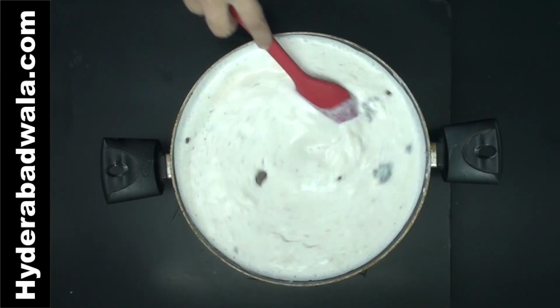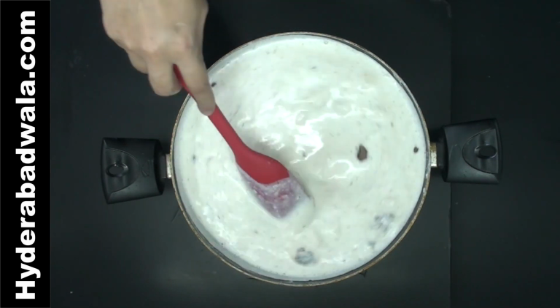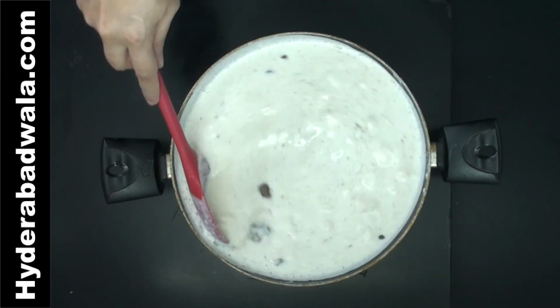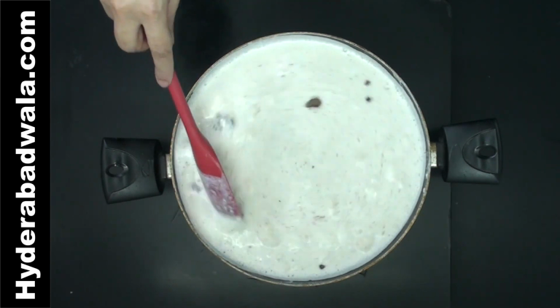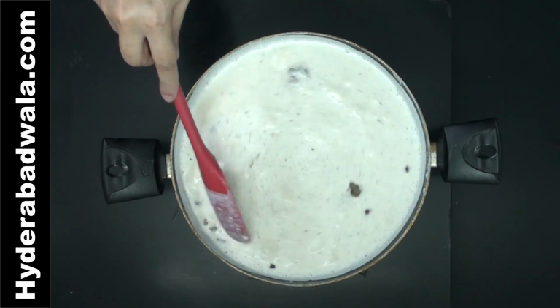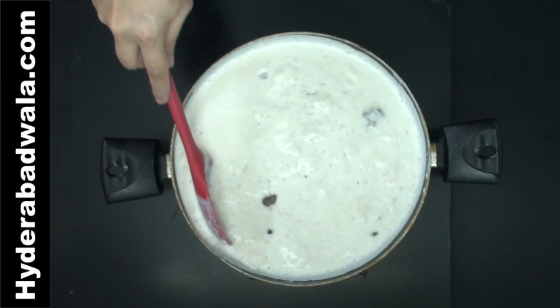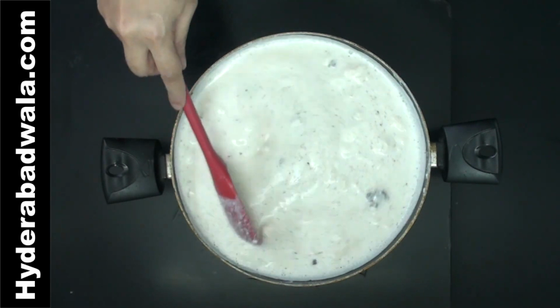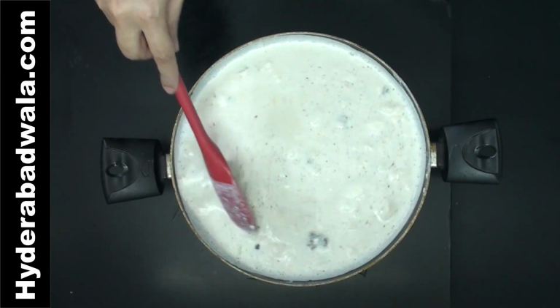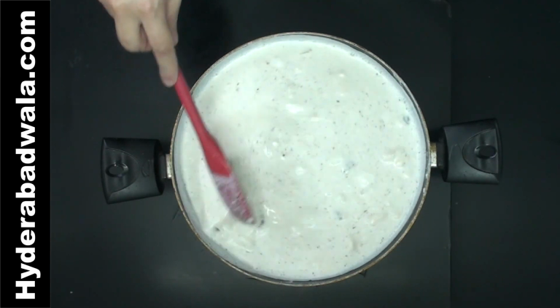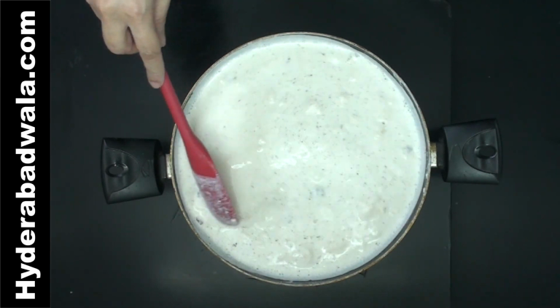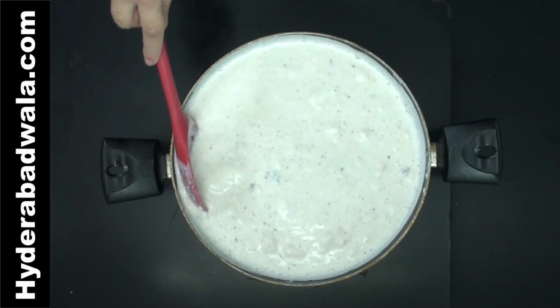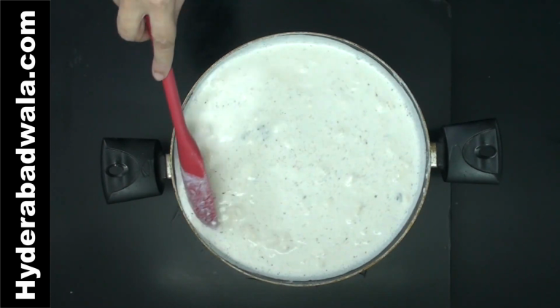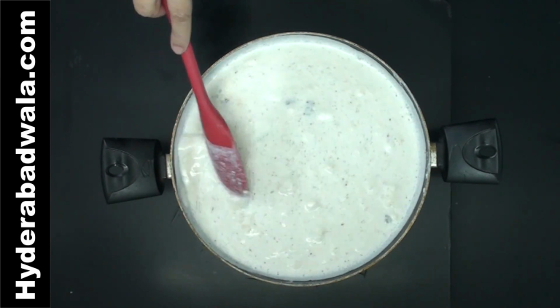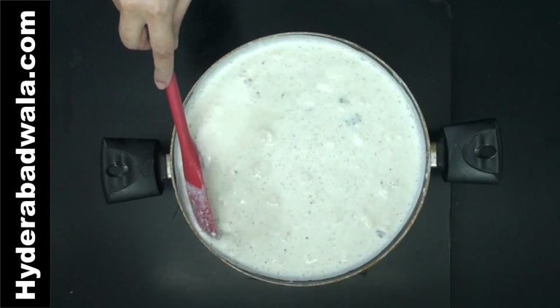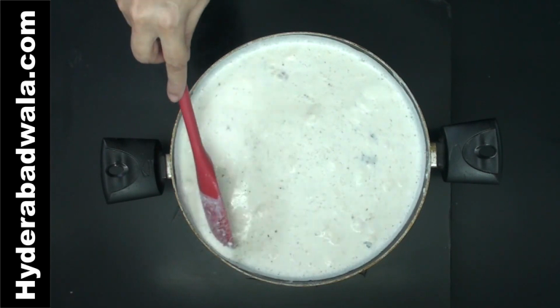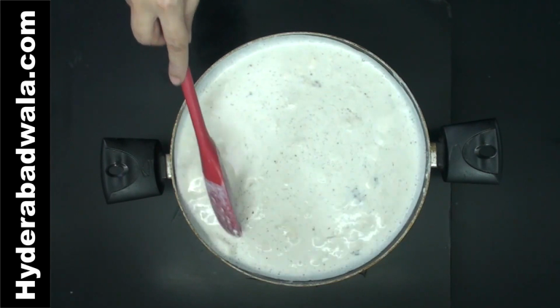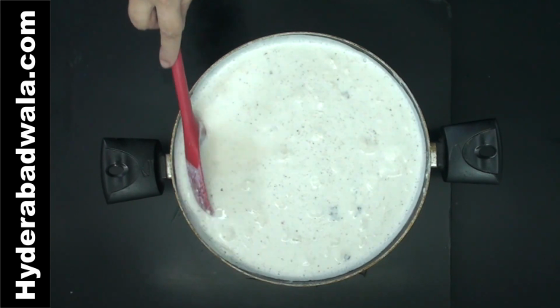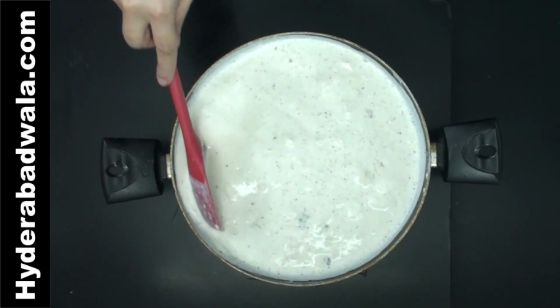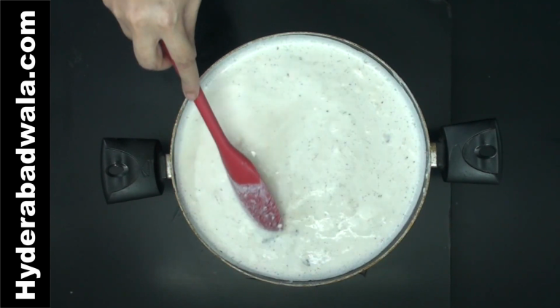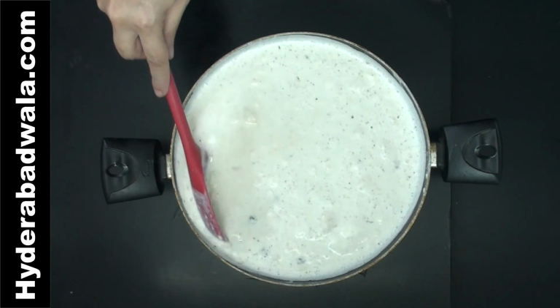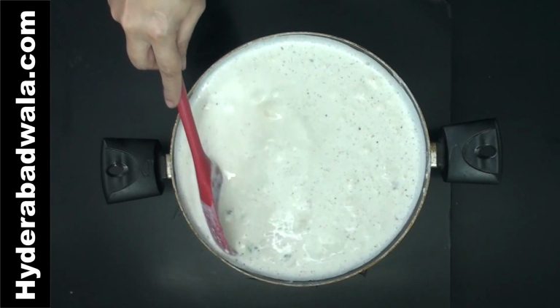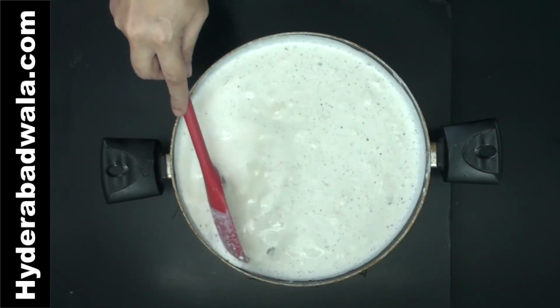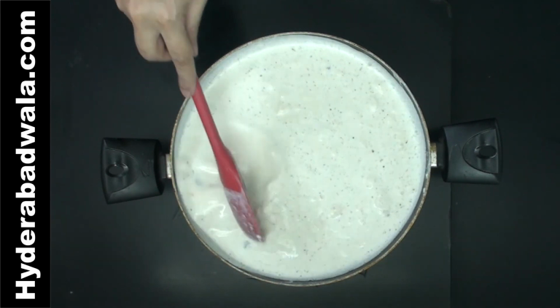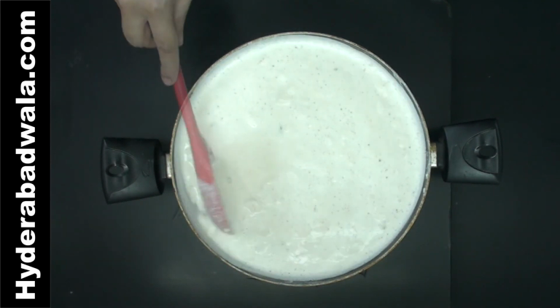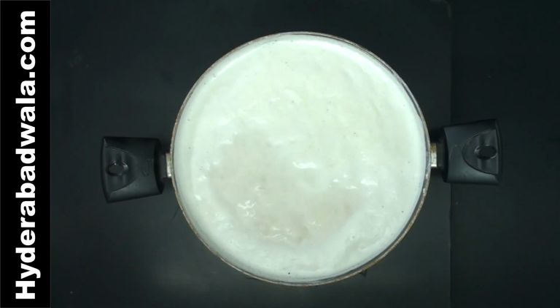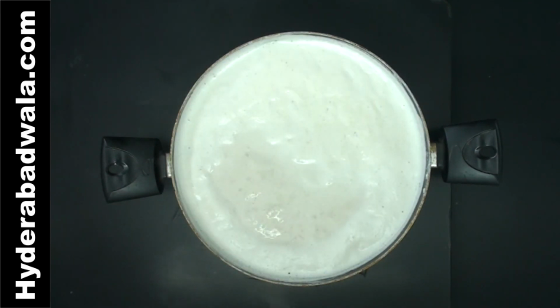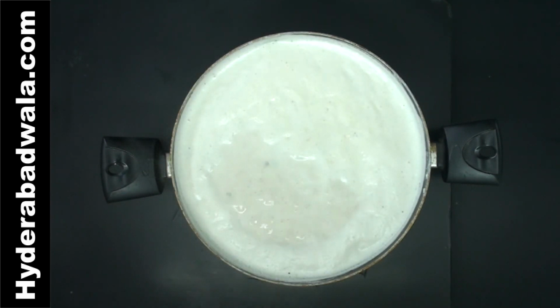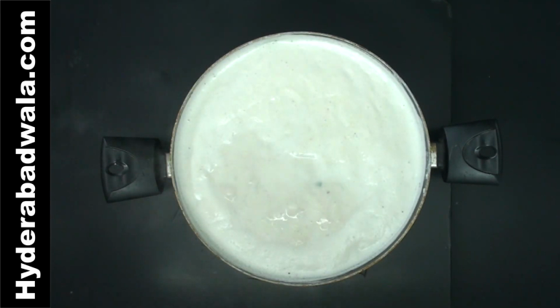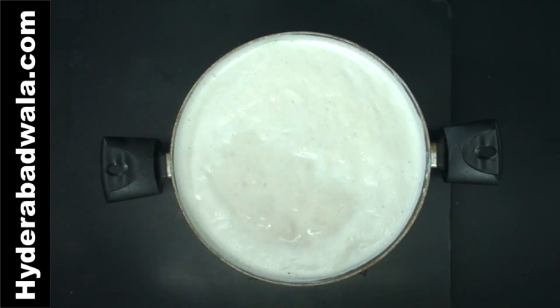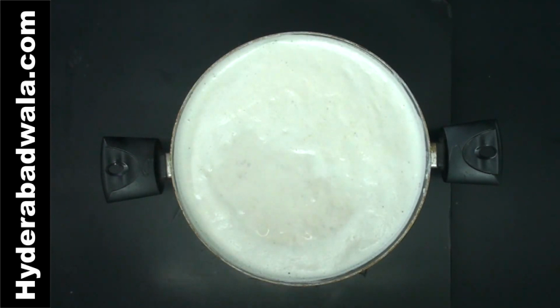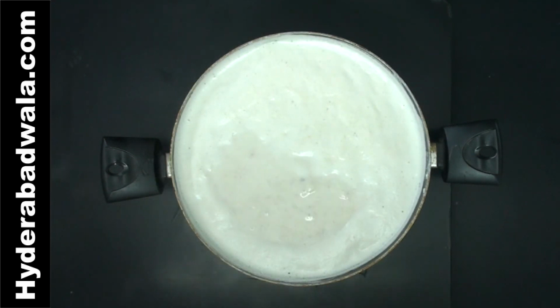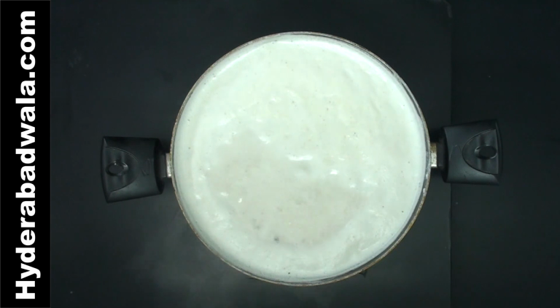Allow this to cool. Once cooled, this kheer or pudding will attain a thick consistency. For chilled kheer, you can also refrigerate it for a few hours before serving.